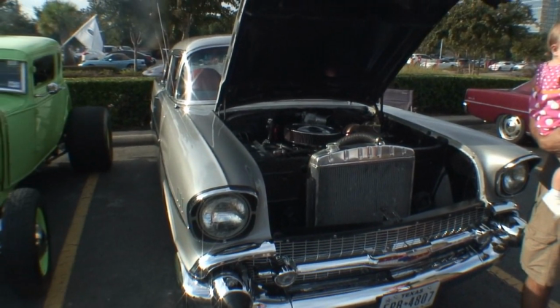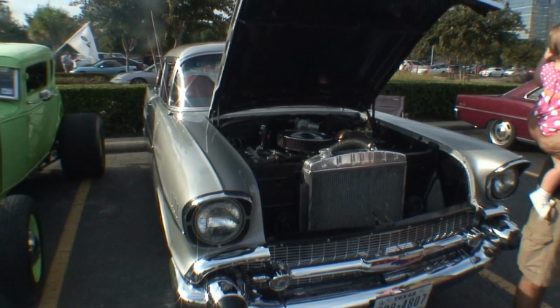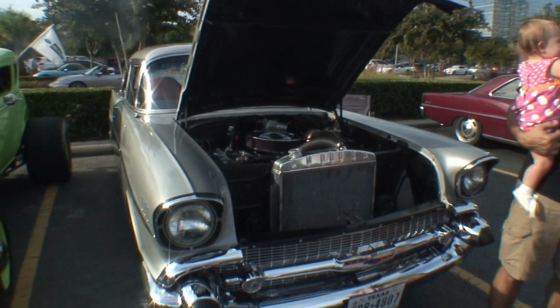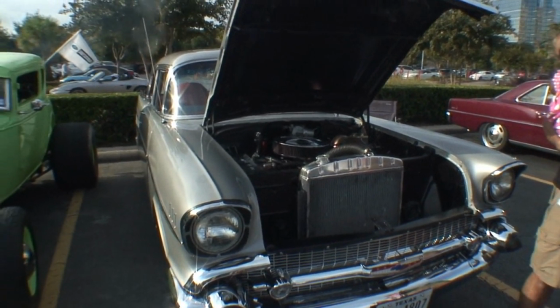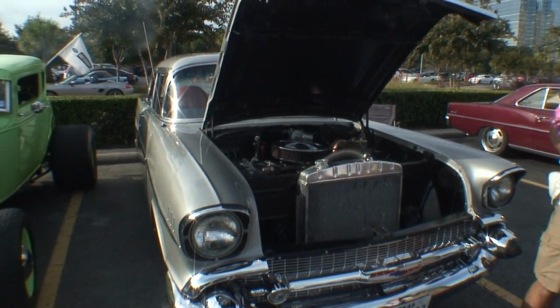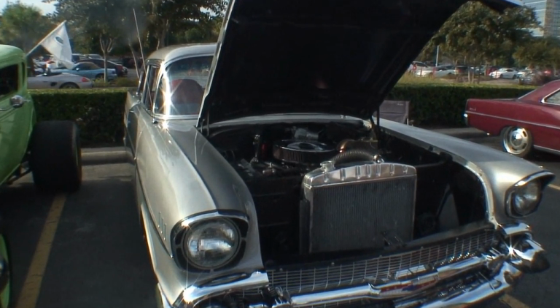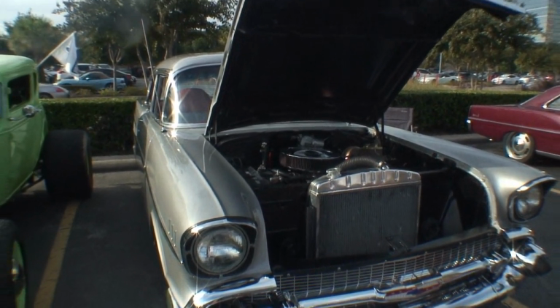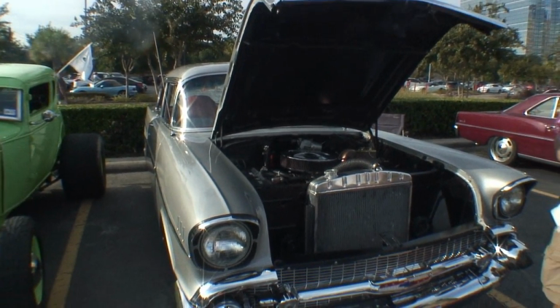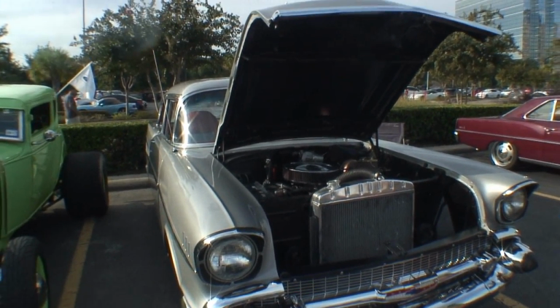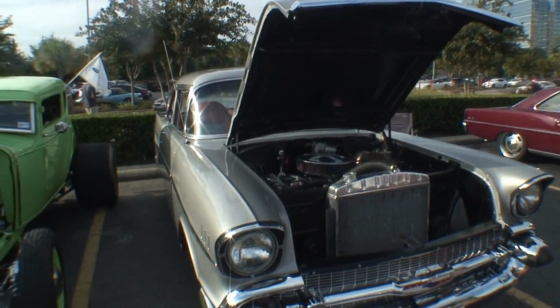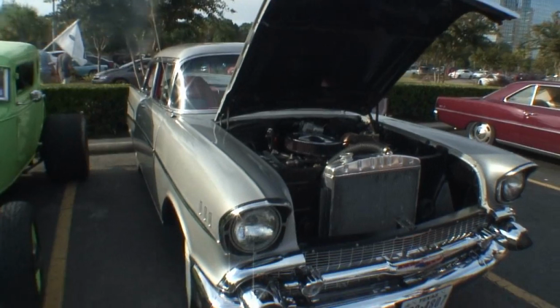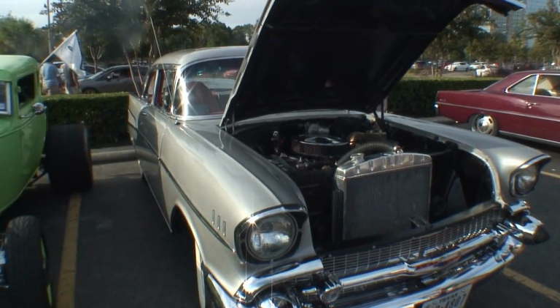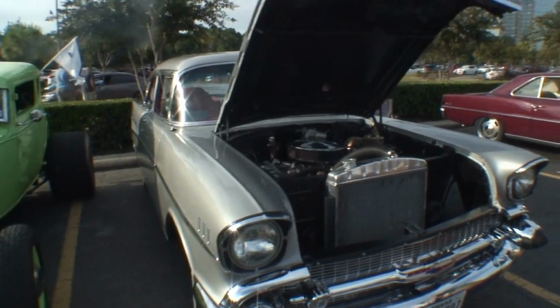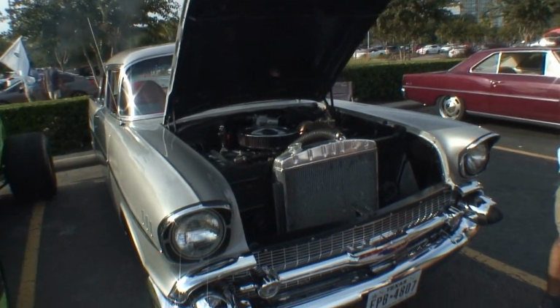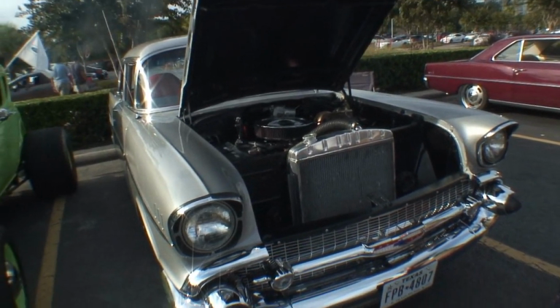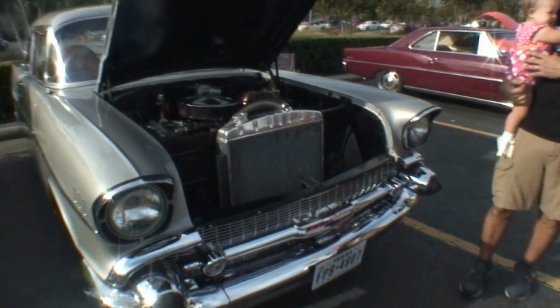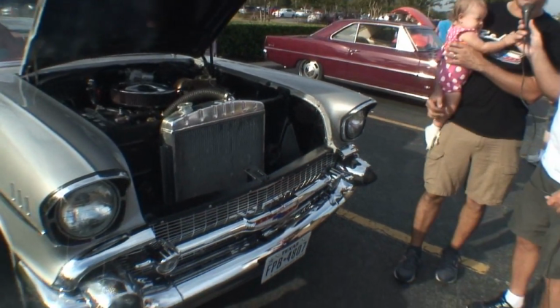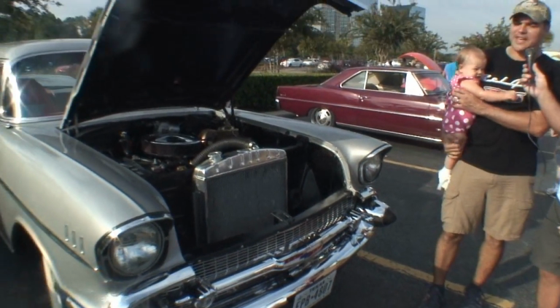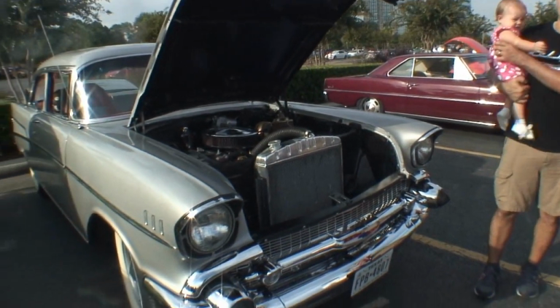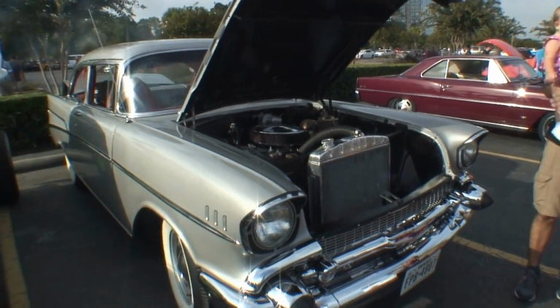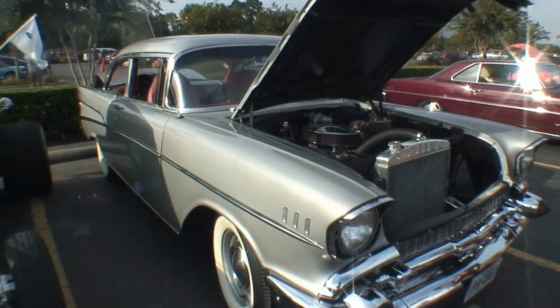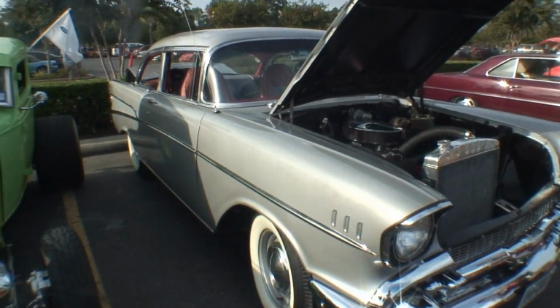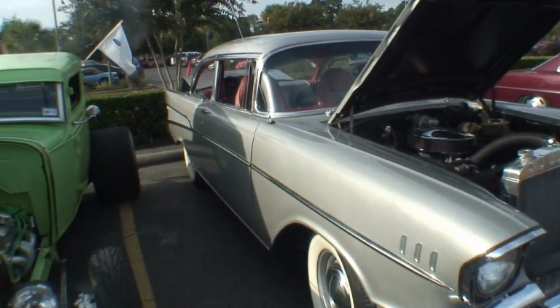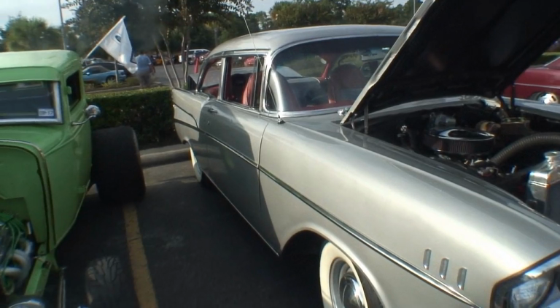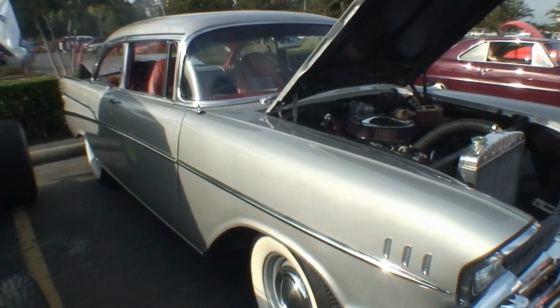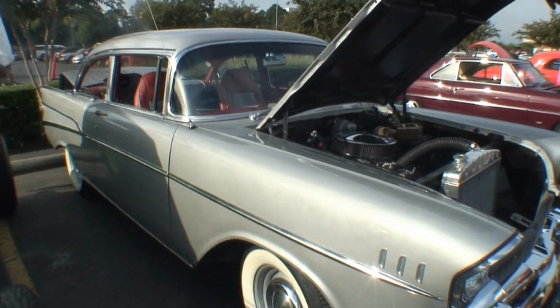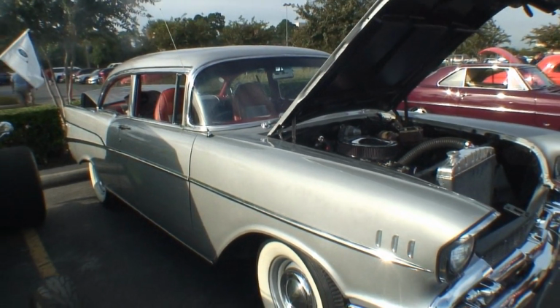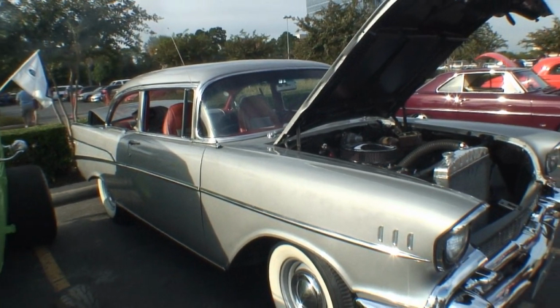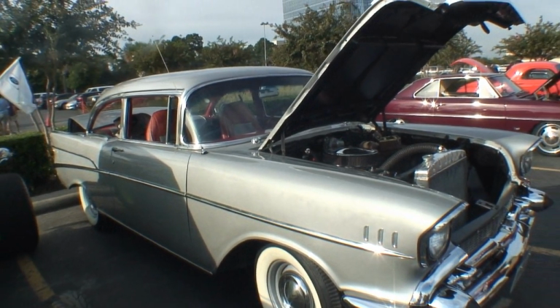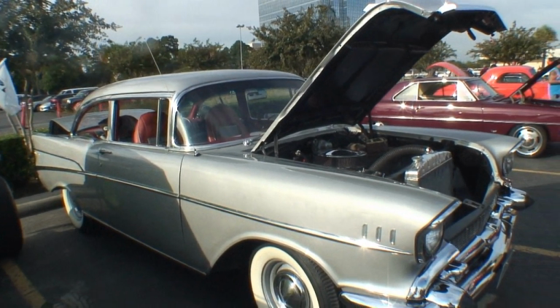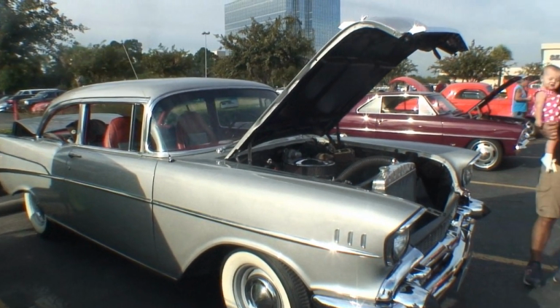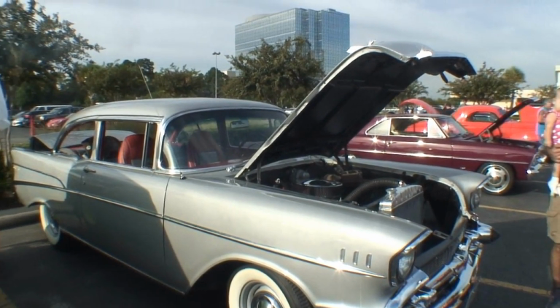Well, it's a '57 Chevrolet Bel-Air two-door sedan. It's an original V8 — well, it's not the original V8 that's in it. It's a 305 and Turbo 350 out of a '79 Camaro.